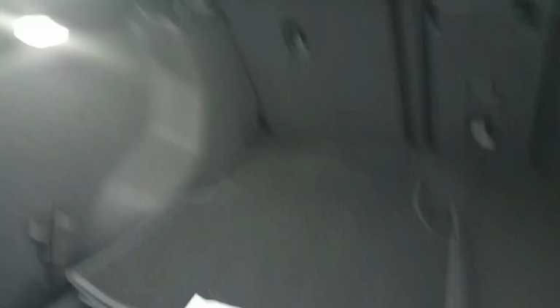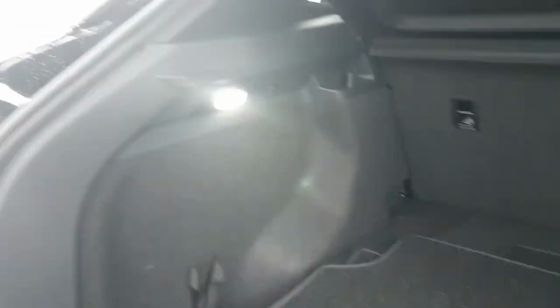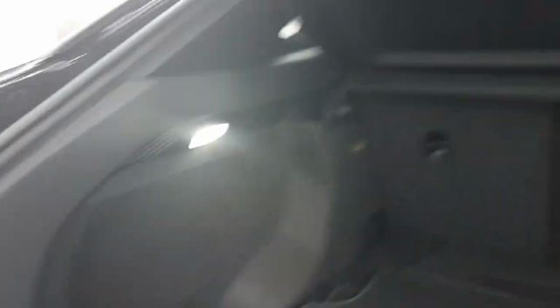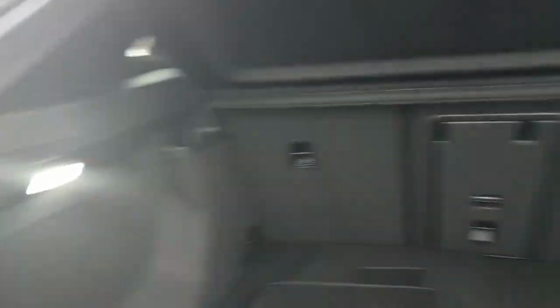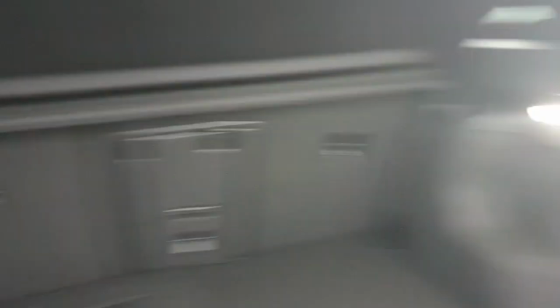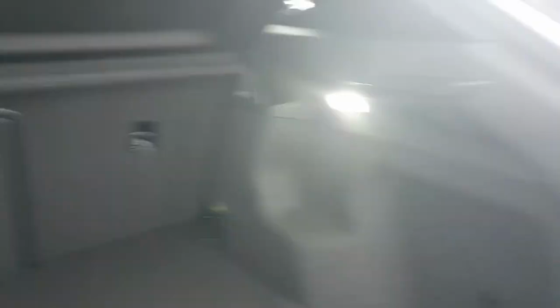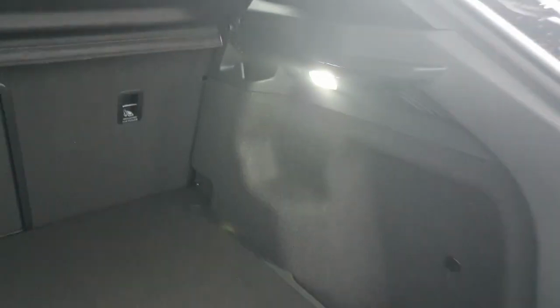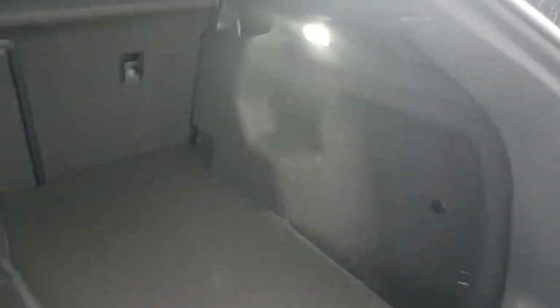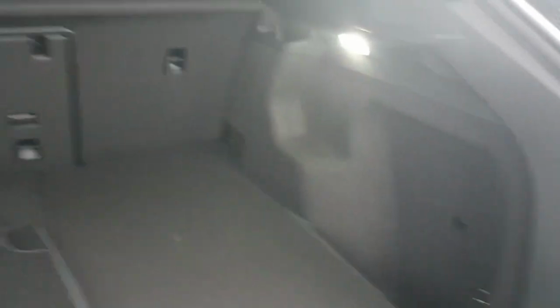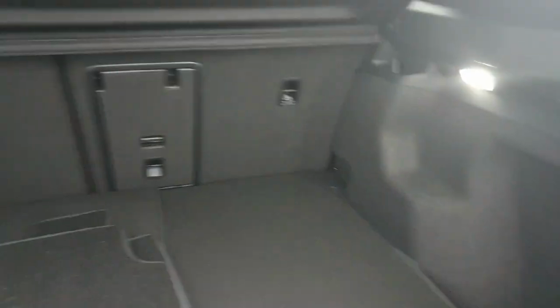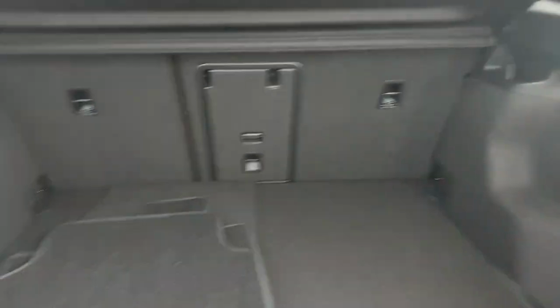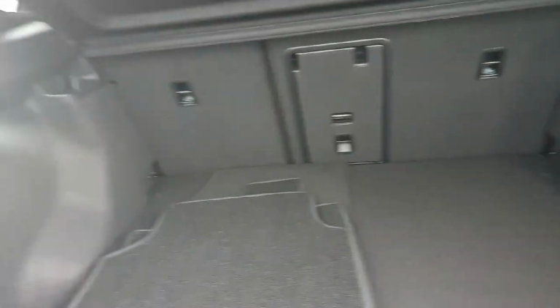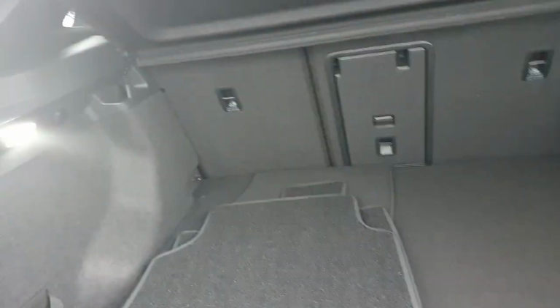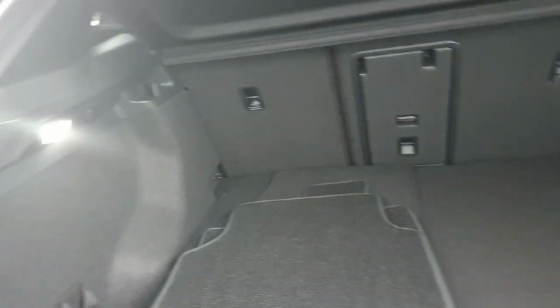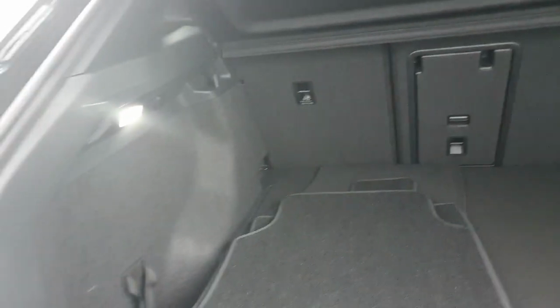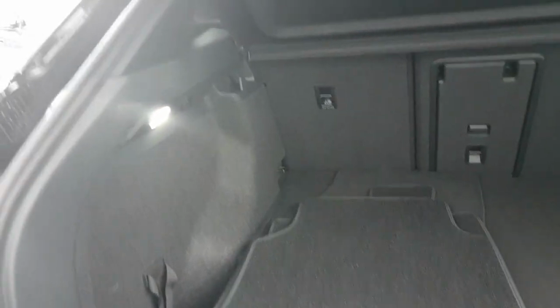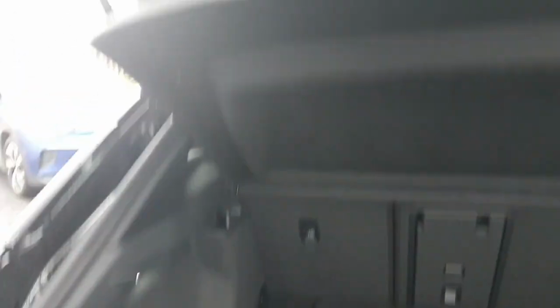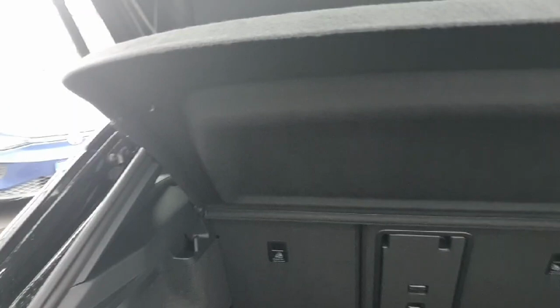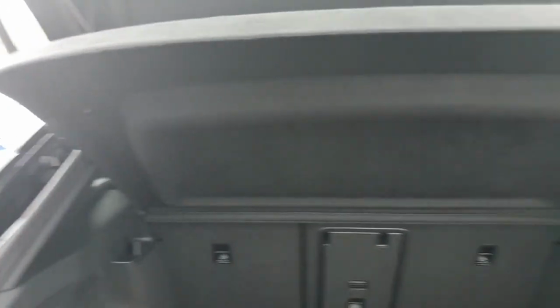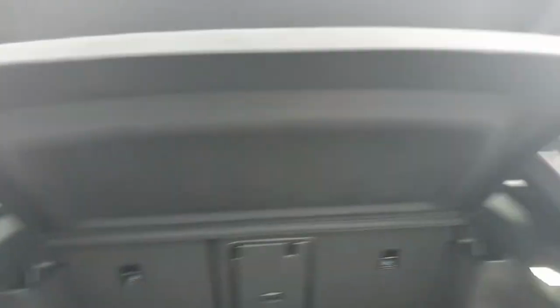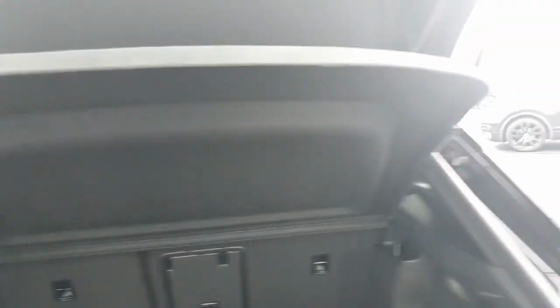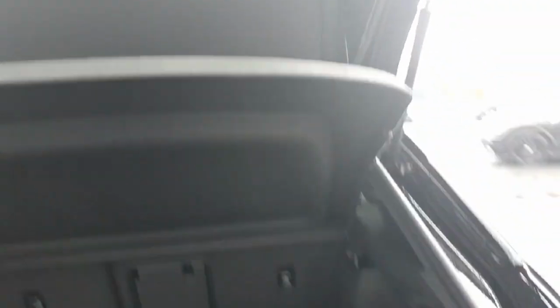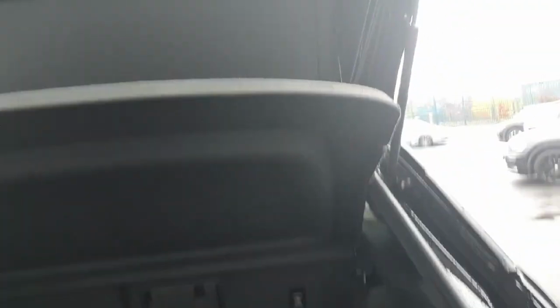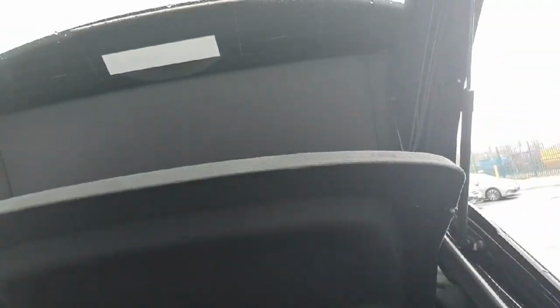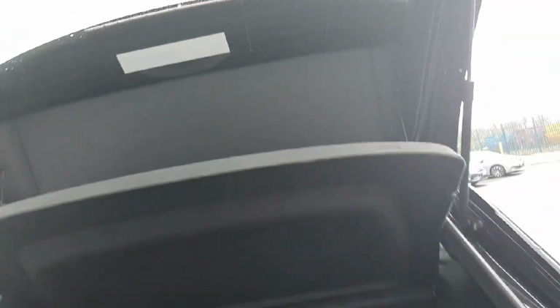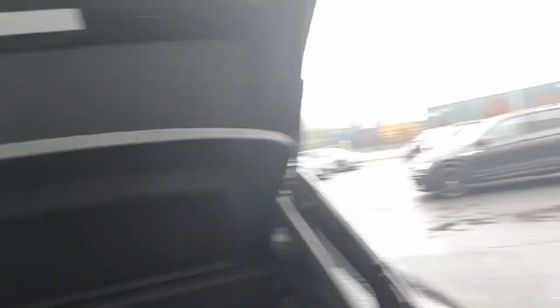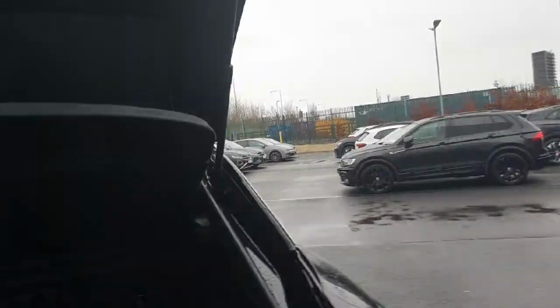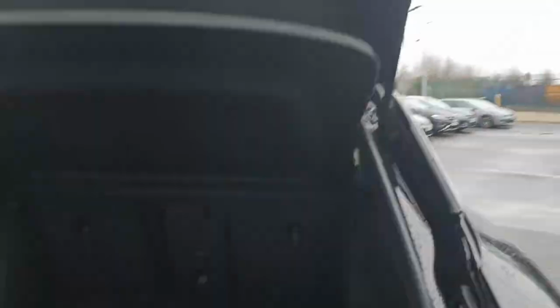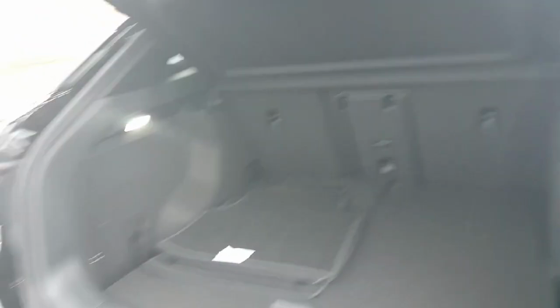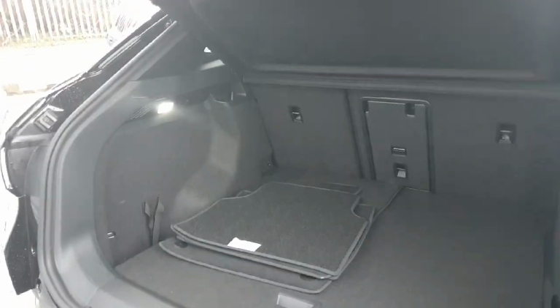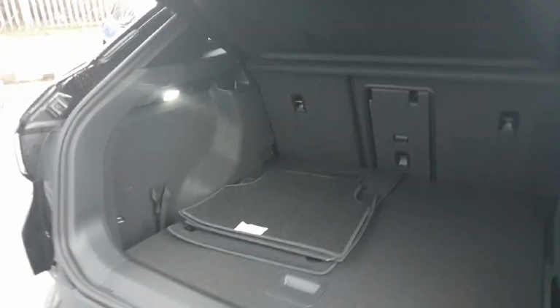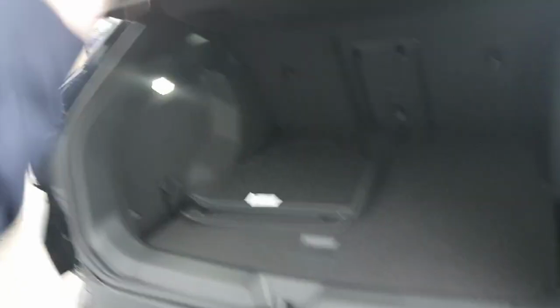Both sides have the boot light. You also have the 12-volt cigarette lighter for any electrical appliances. You also have your parcel shelf, so no onlookers can look through the back window and see any of the goods which are in the boot.